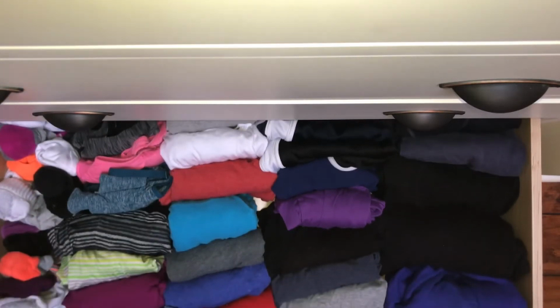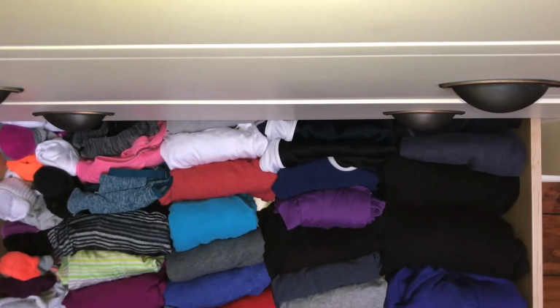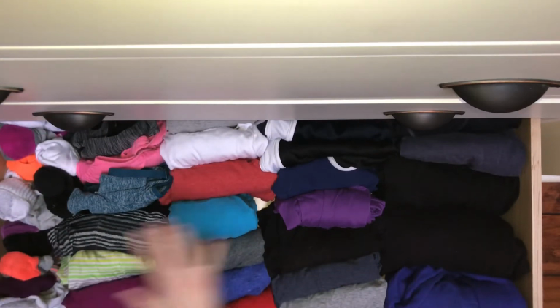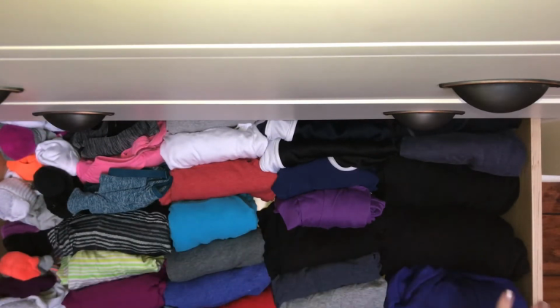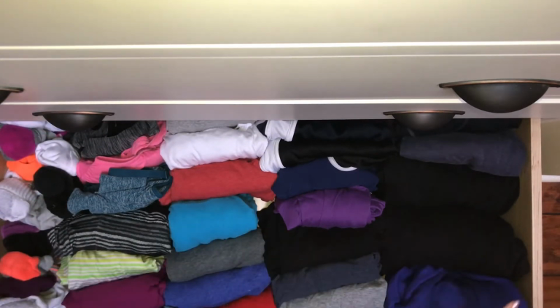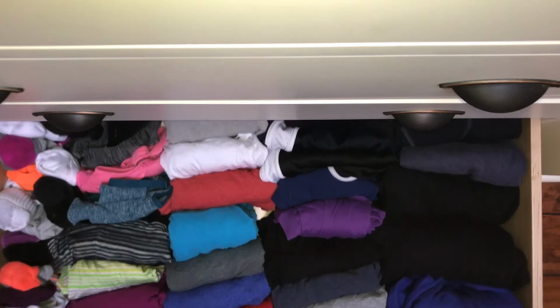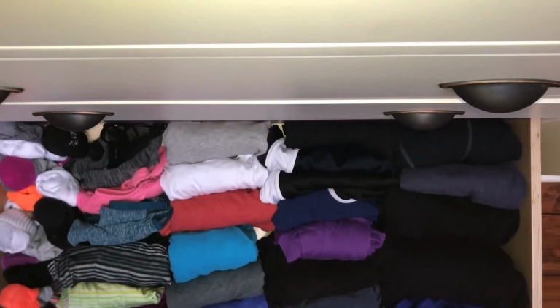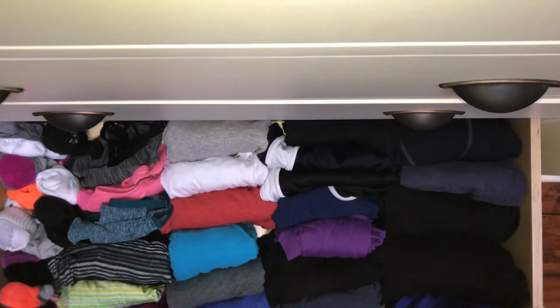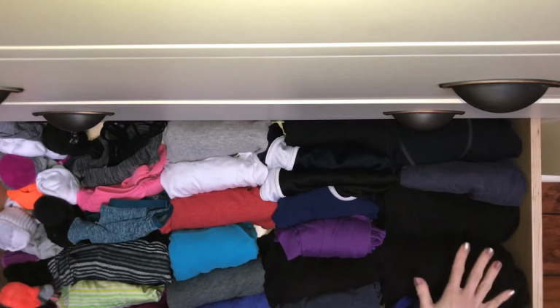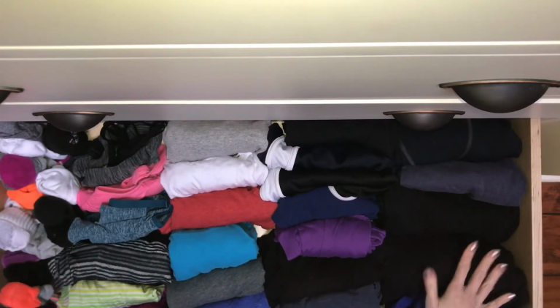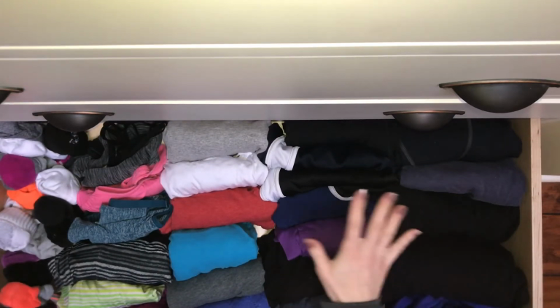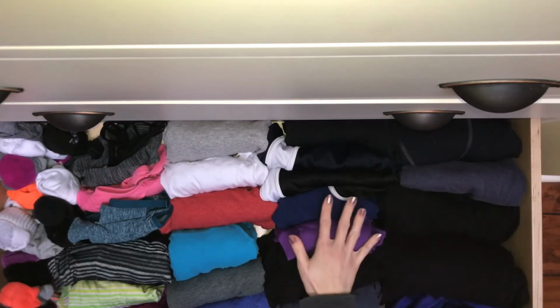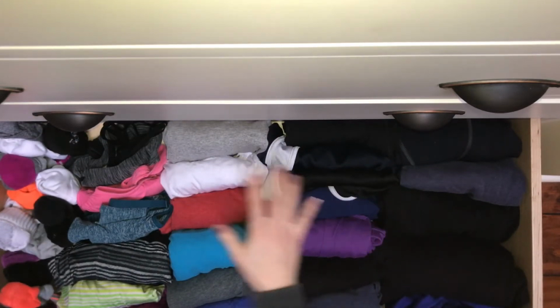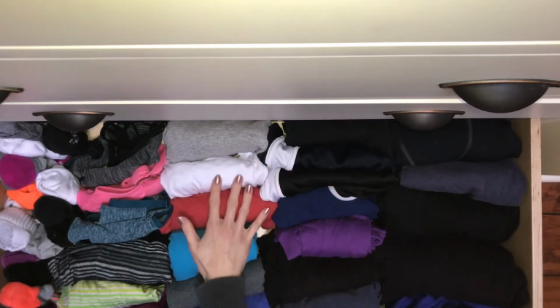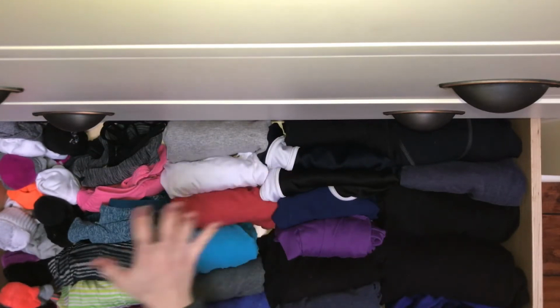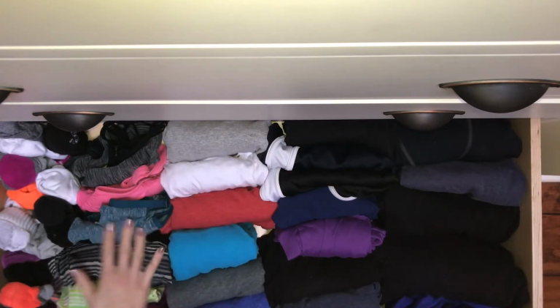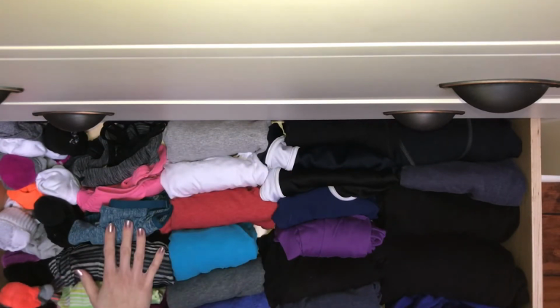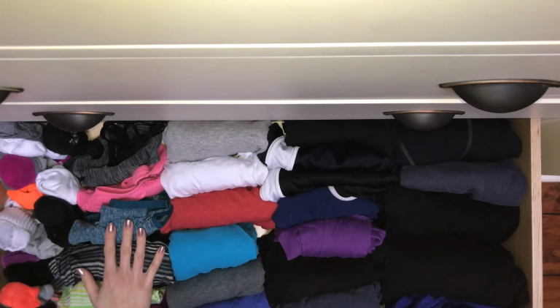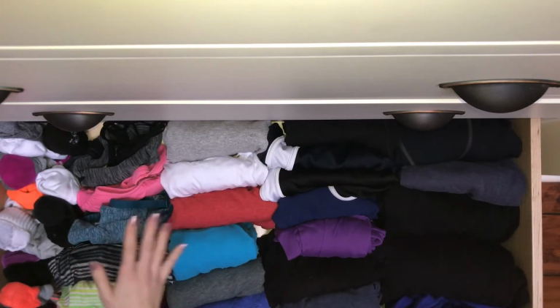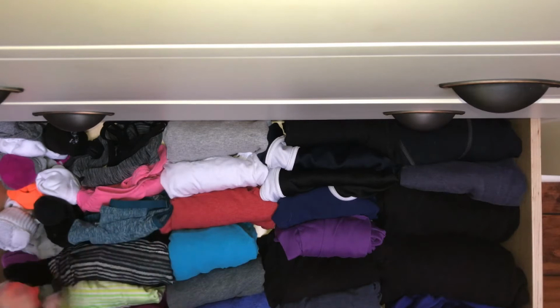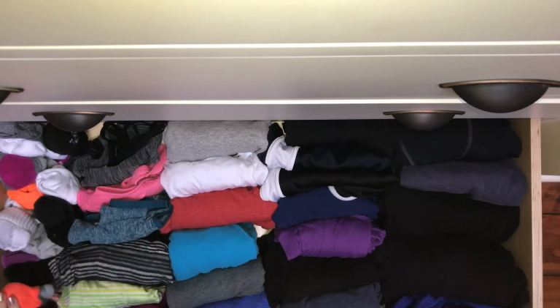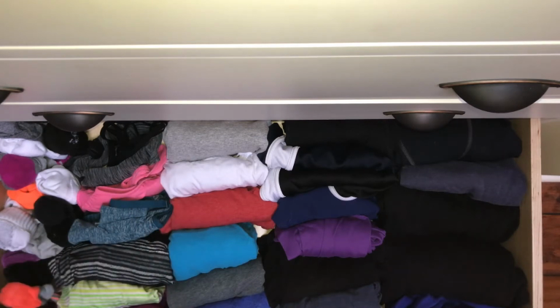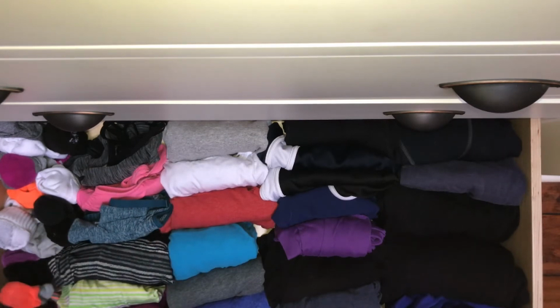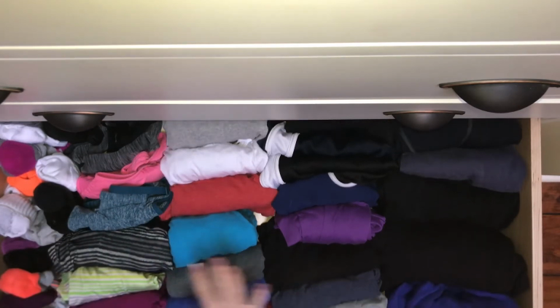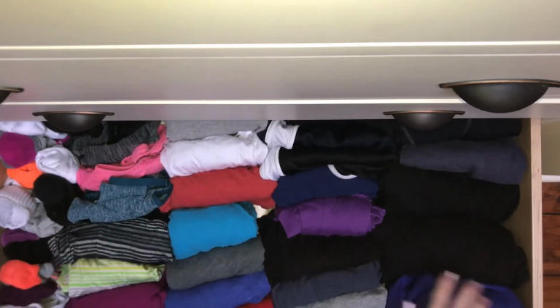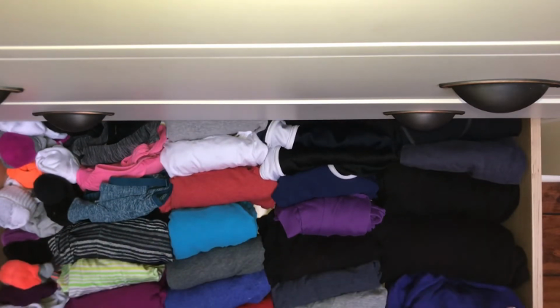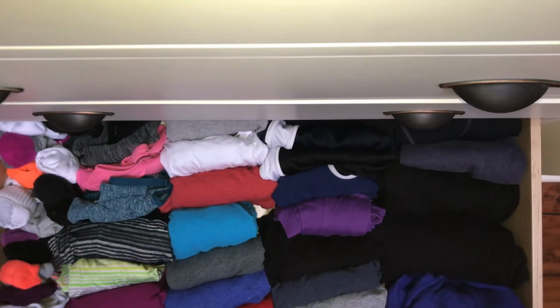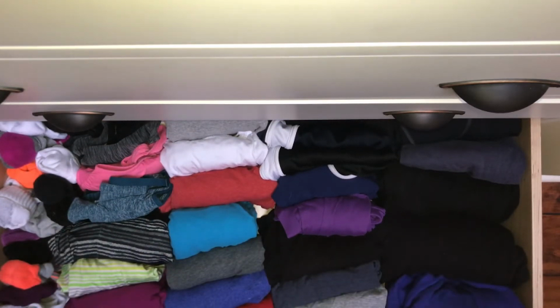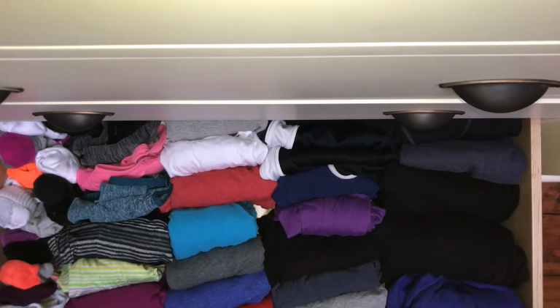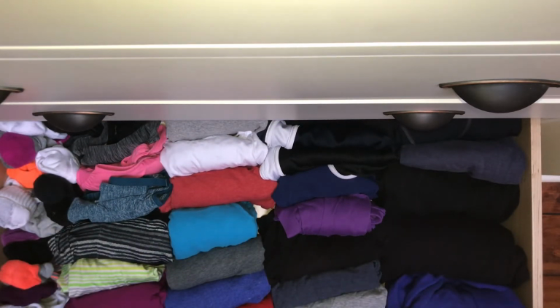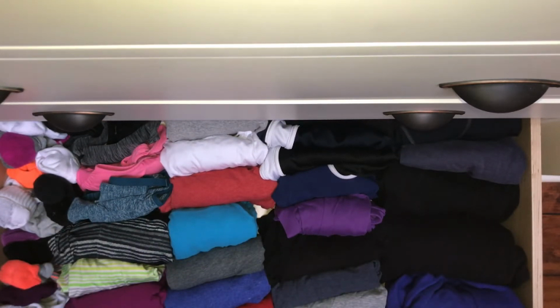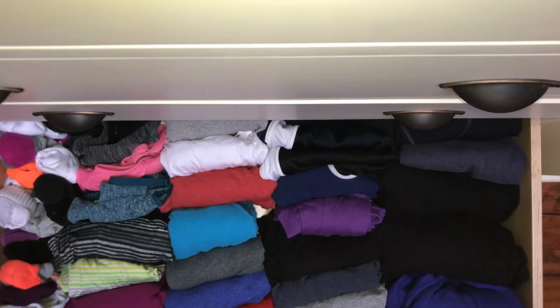As you can see, I can clearly see what I have here. I have my sweatpants, my leggings, my t-shirts, my sports bra tops, and my sports socks, all kind of laid out so I can see everything at a glance.